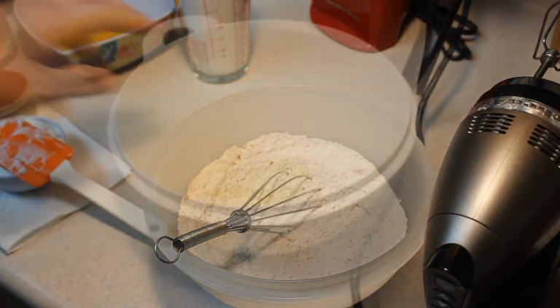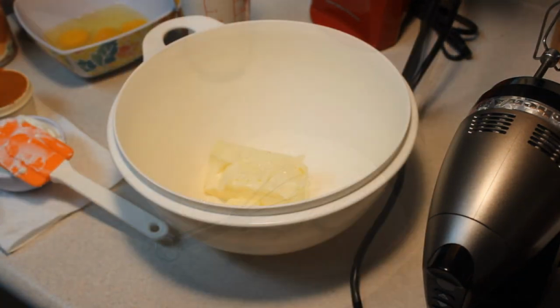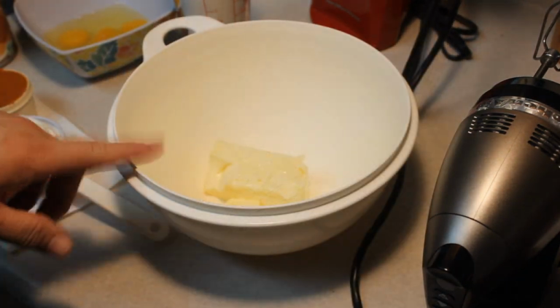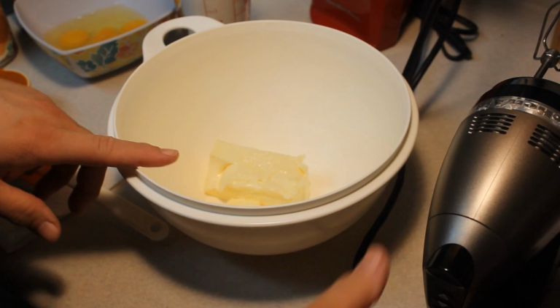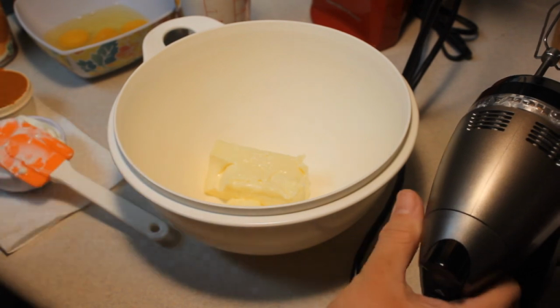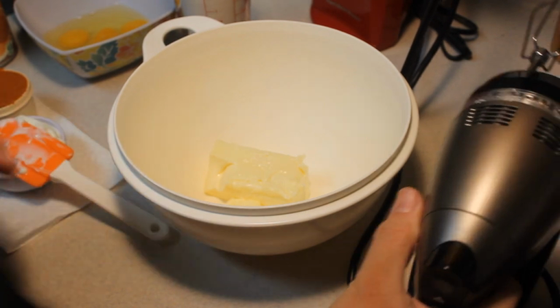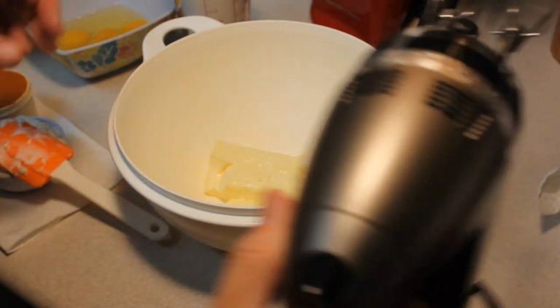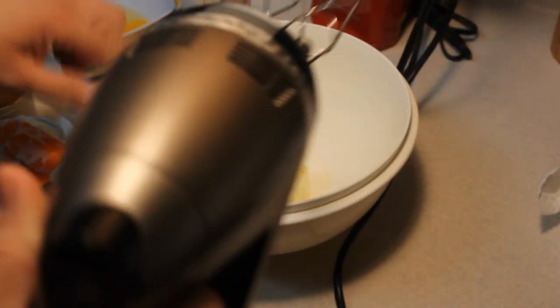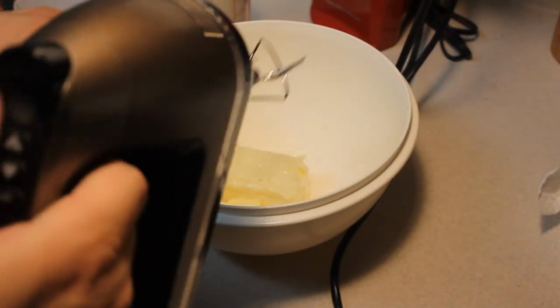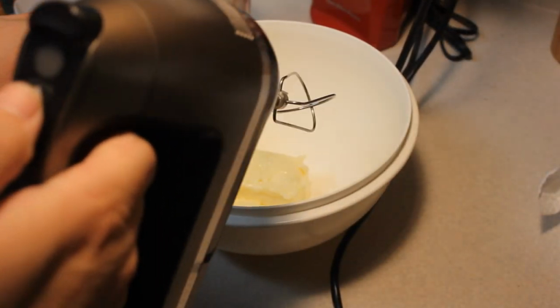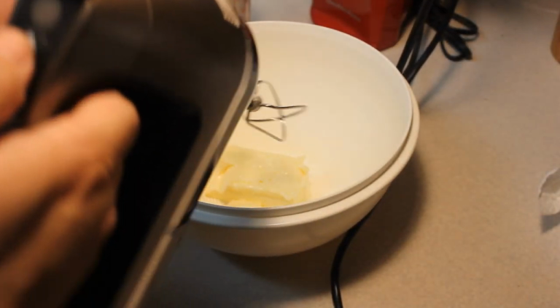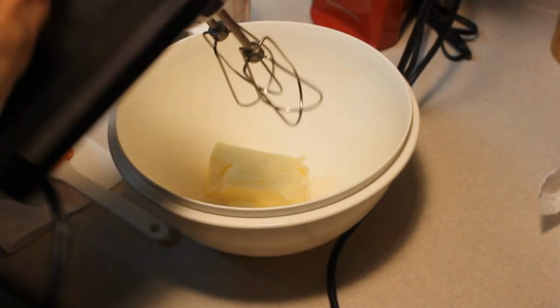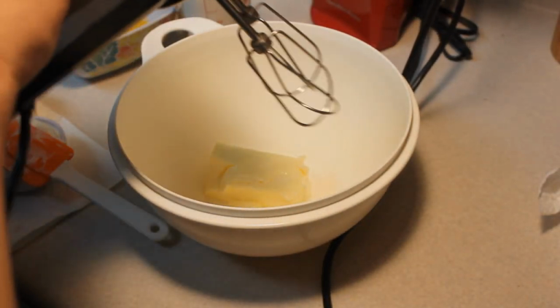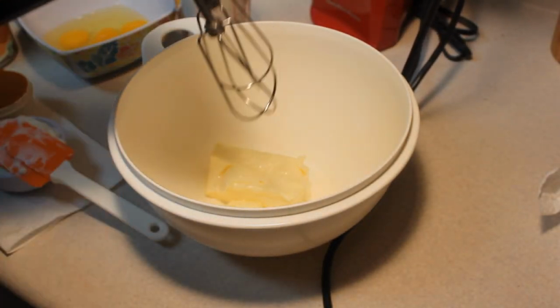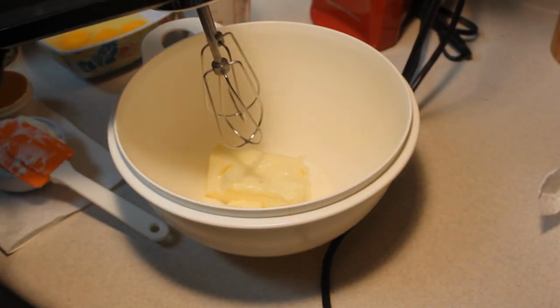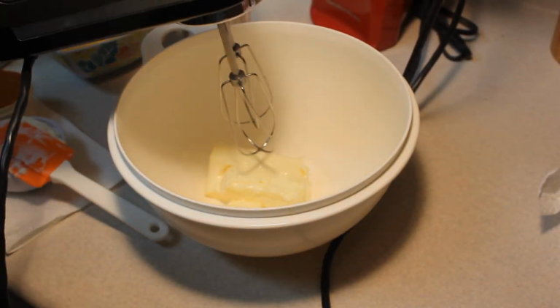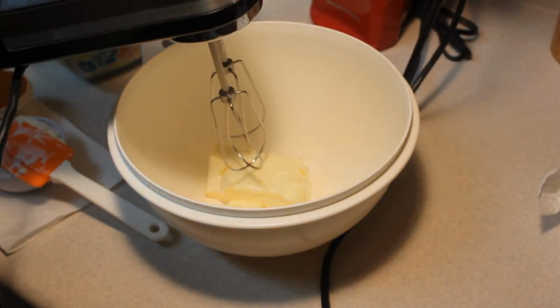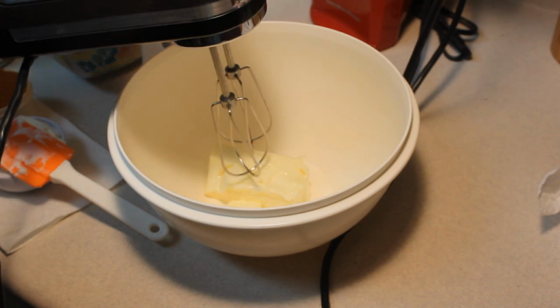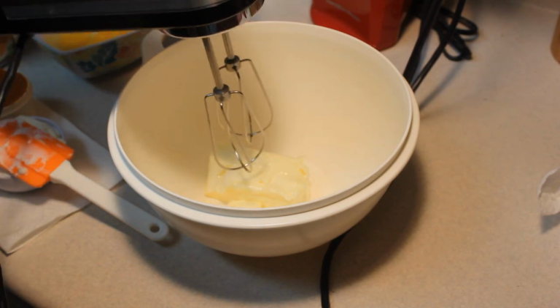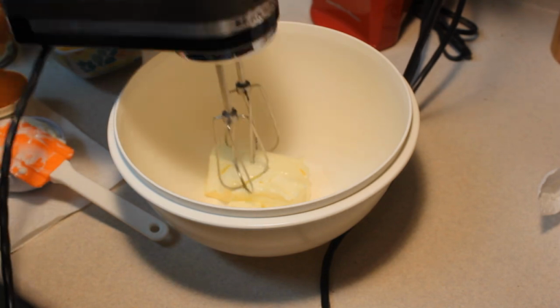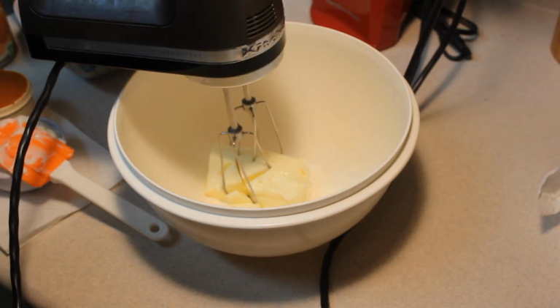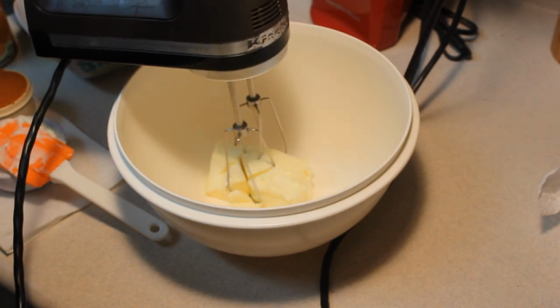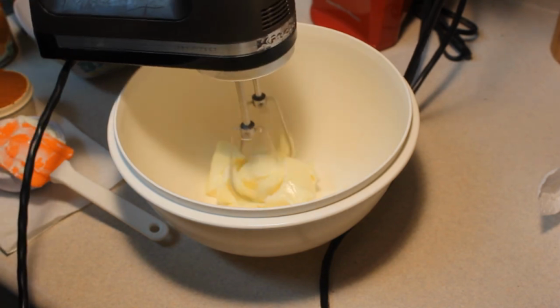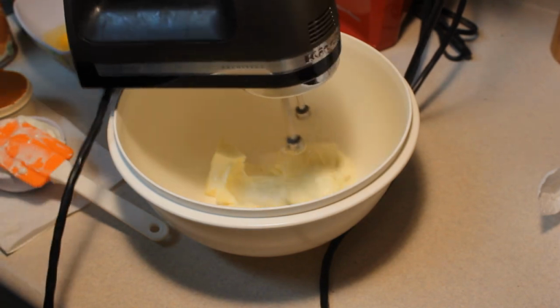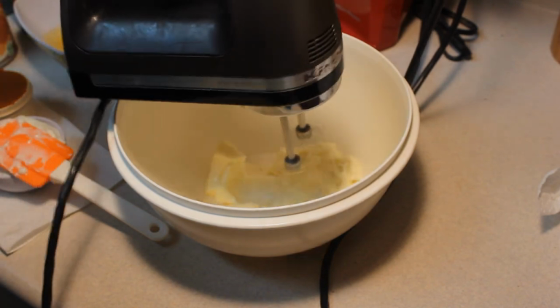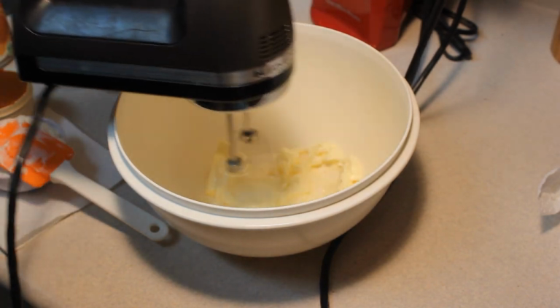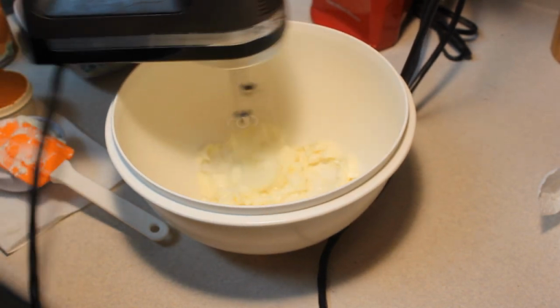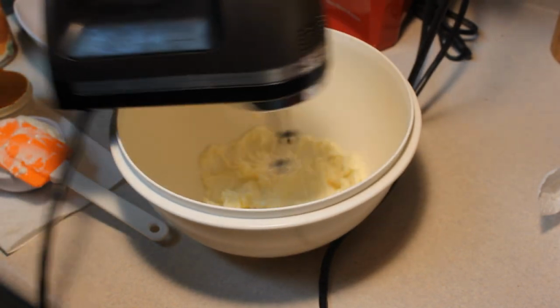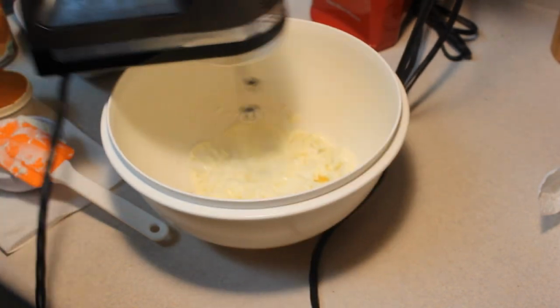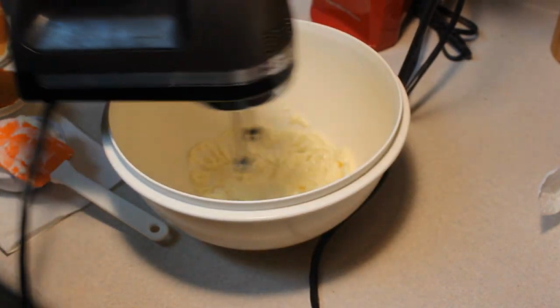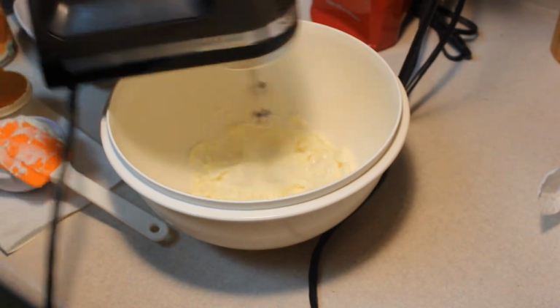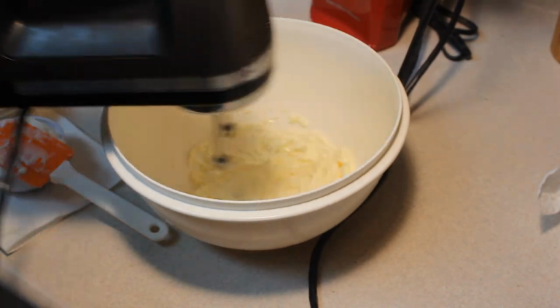In this bowl I have a stick of butter, which is a half a cup of butter, and I'm going to beat this until it's nice and fluffy.